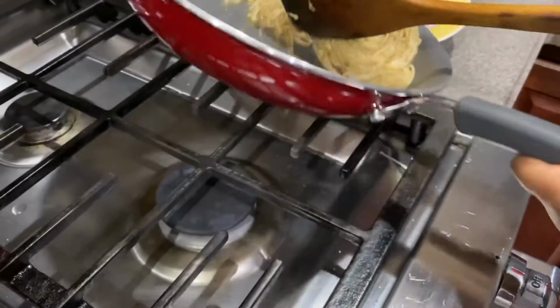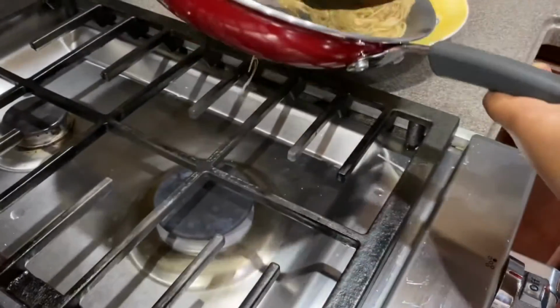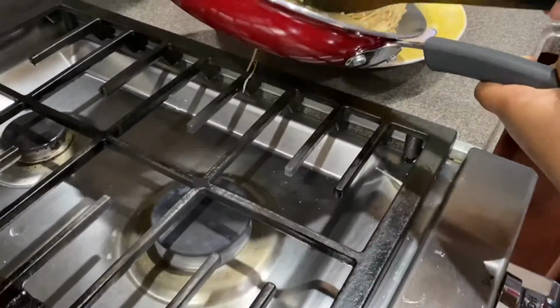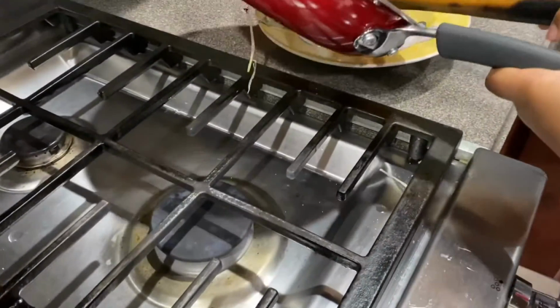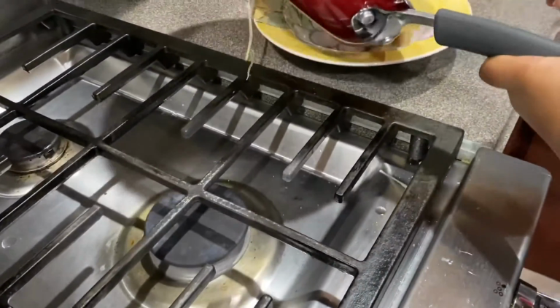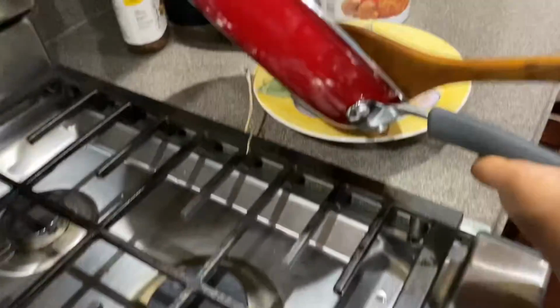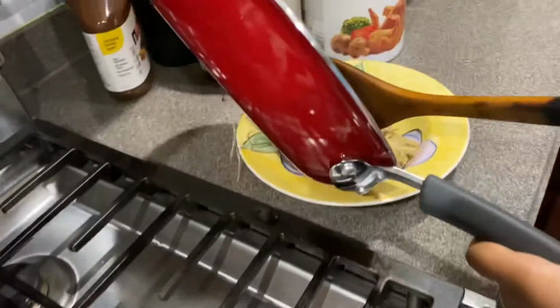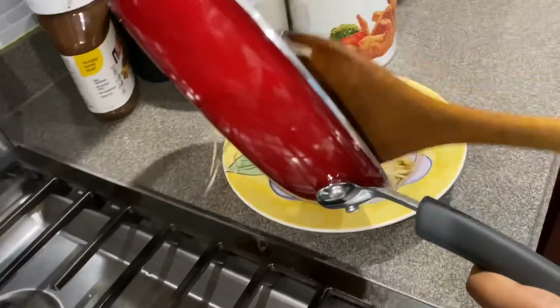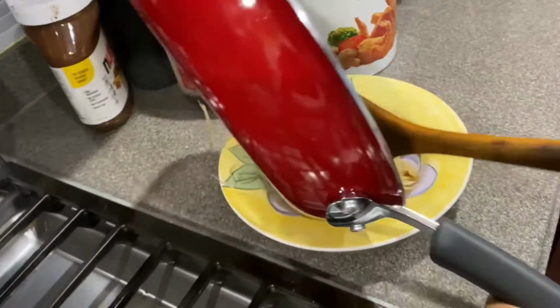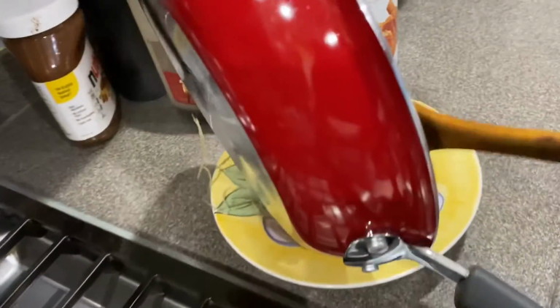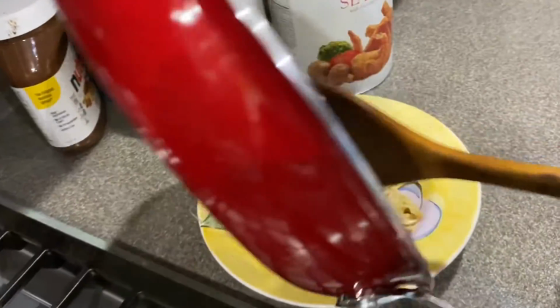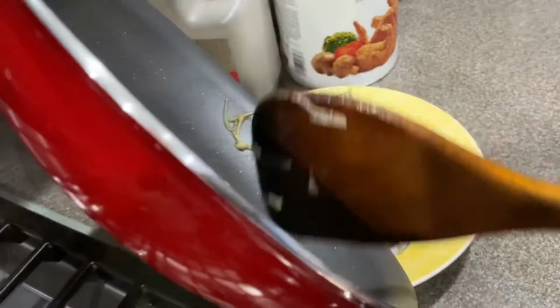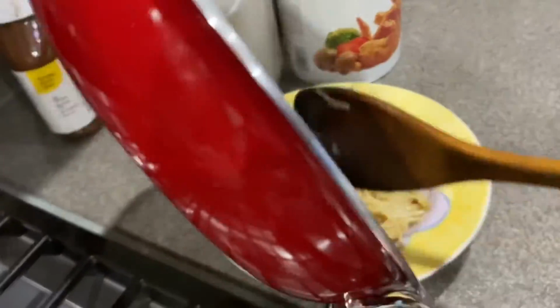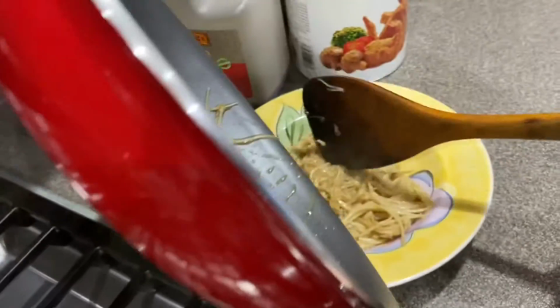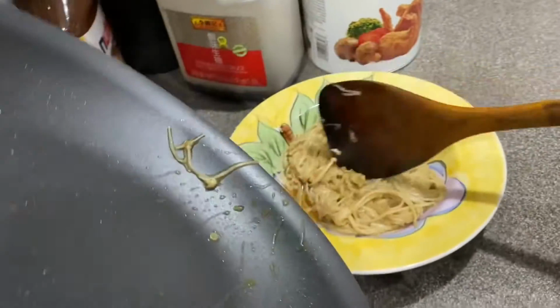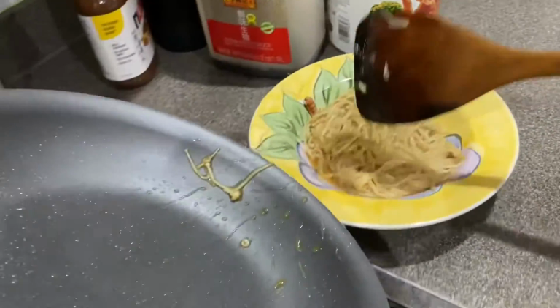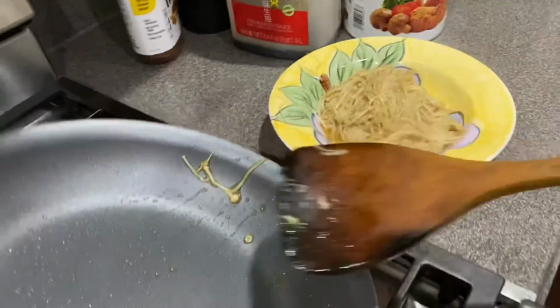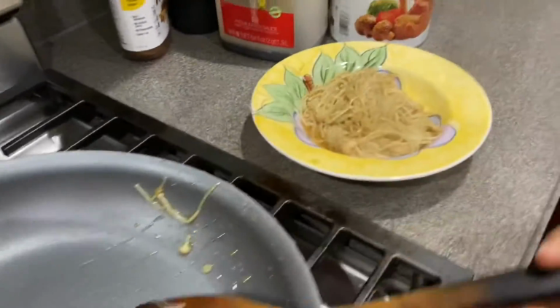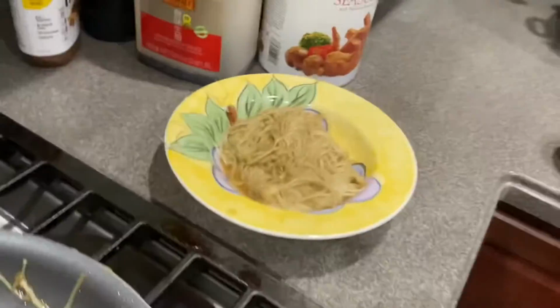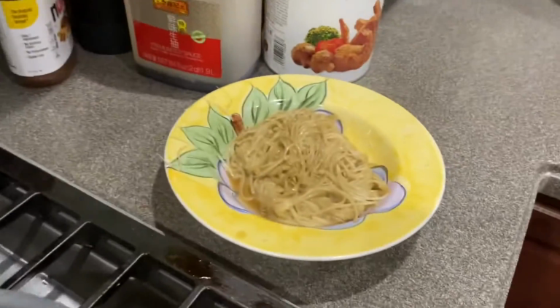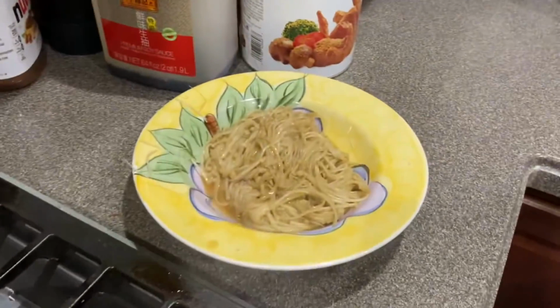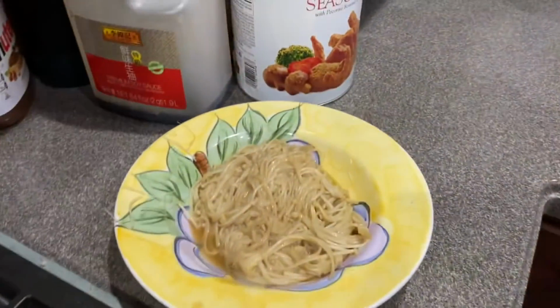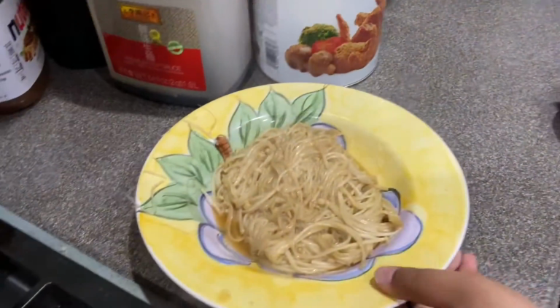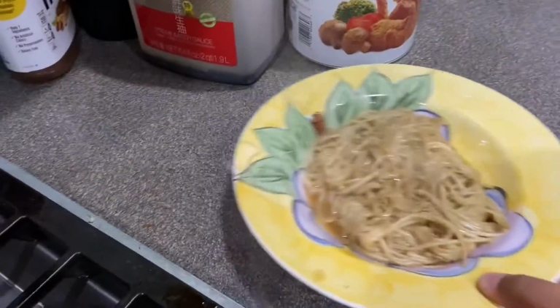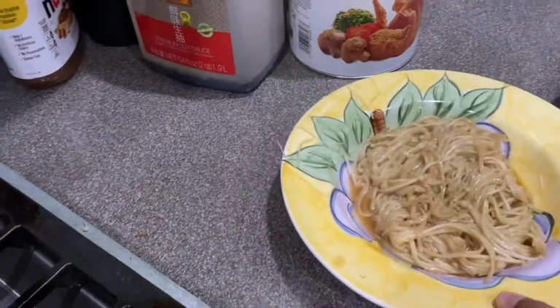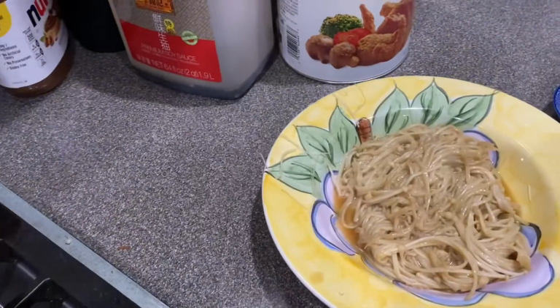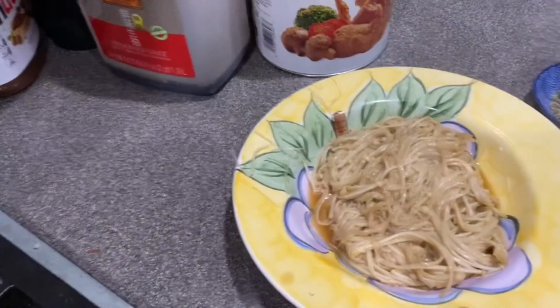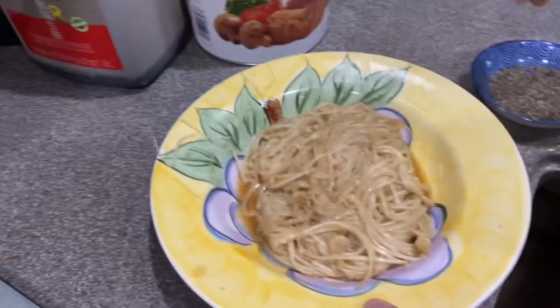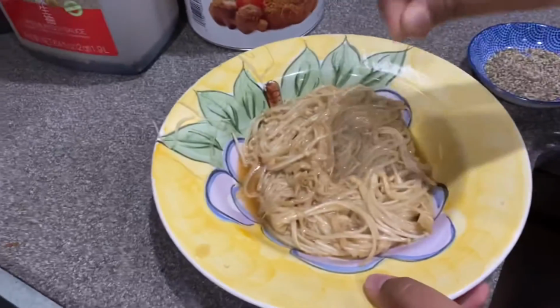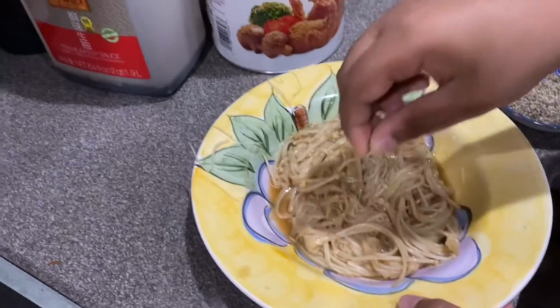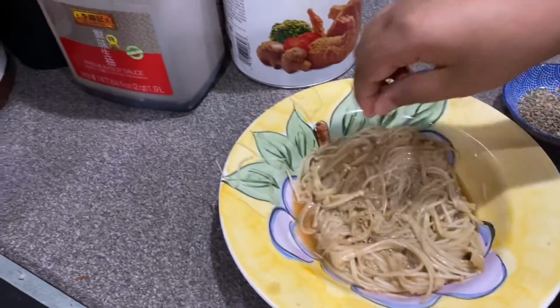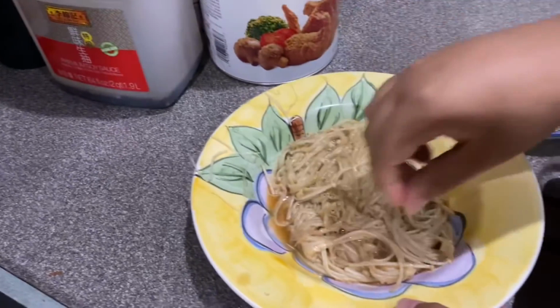Put them on a plate to serve. To top it off, you can add a little bit of black pepper and sesame seeds.